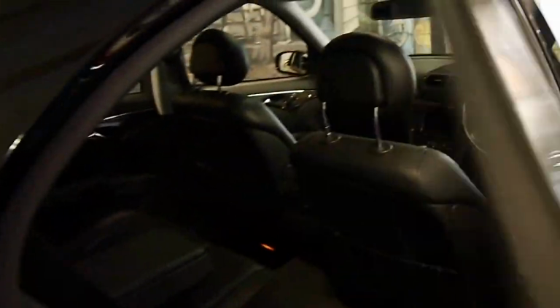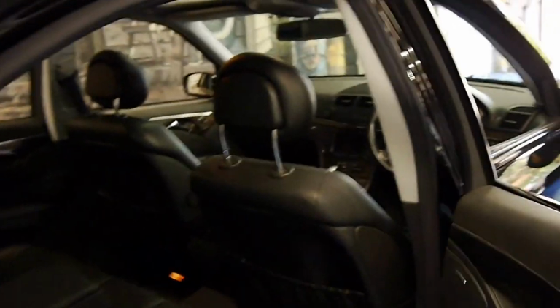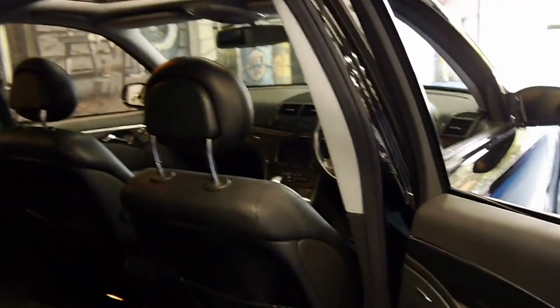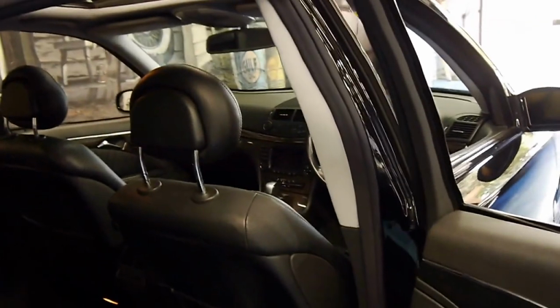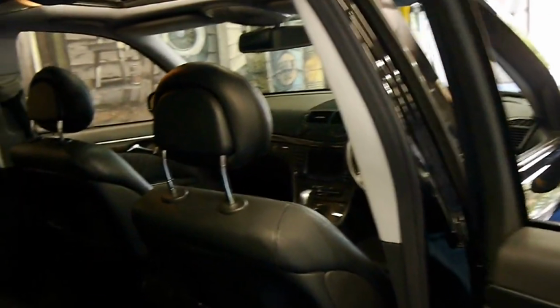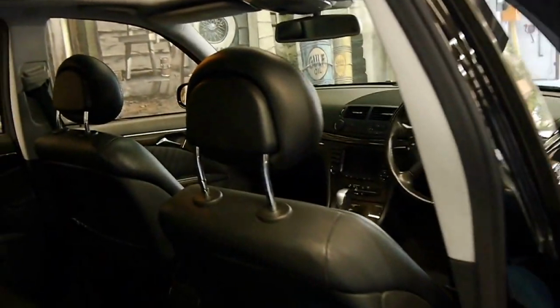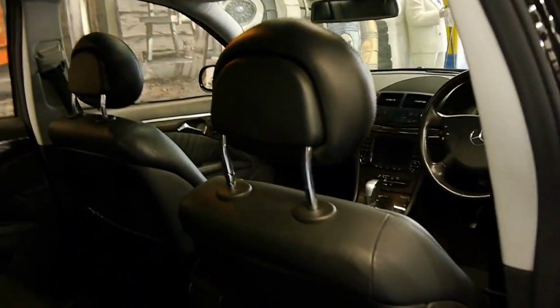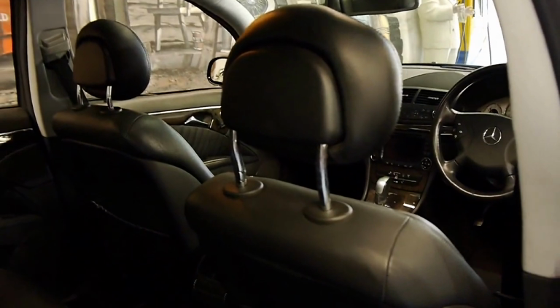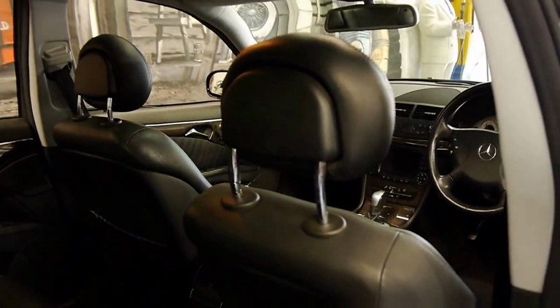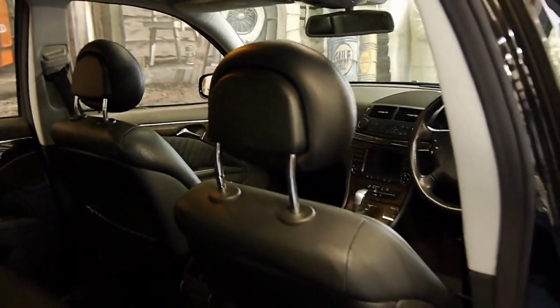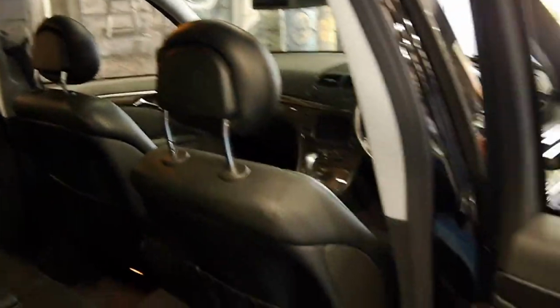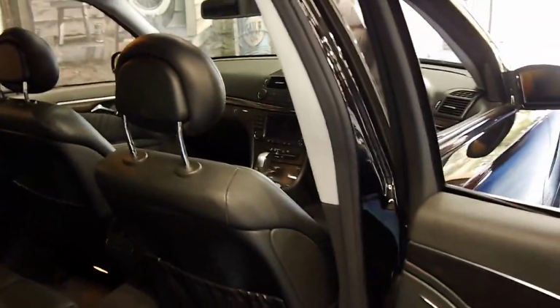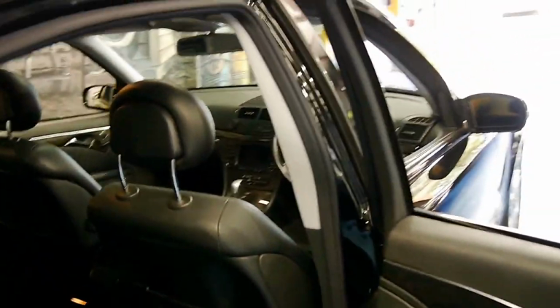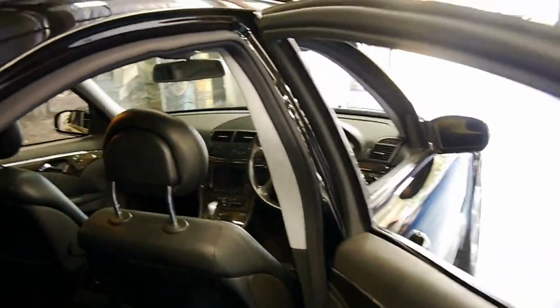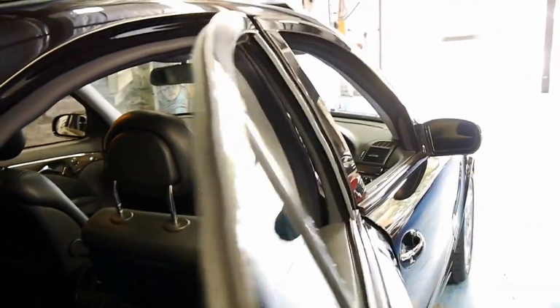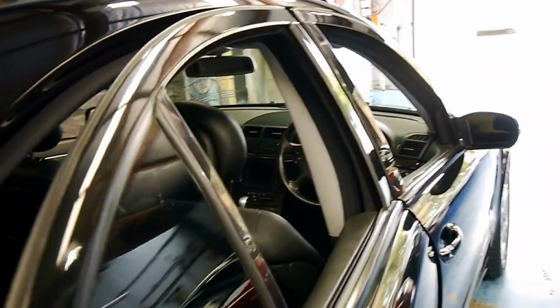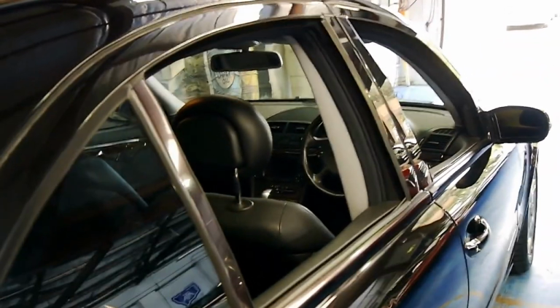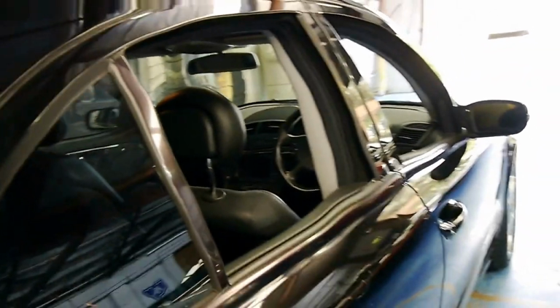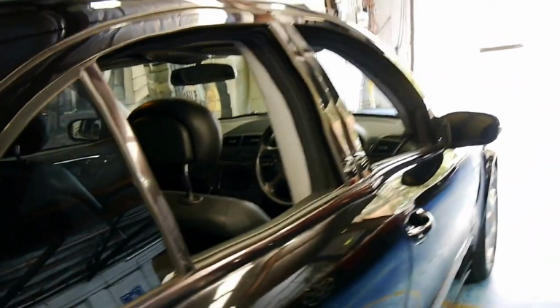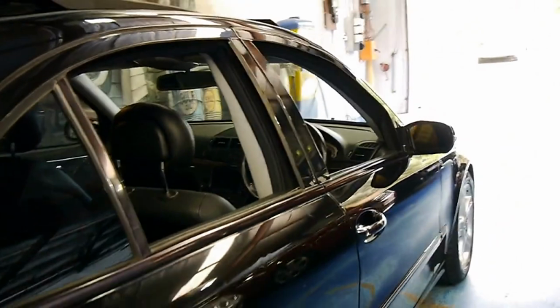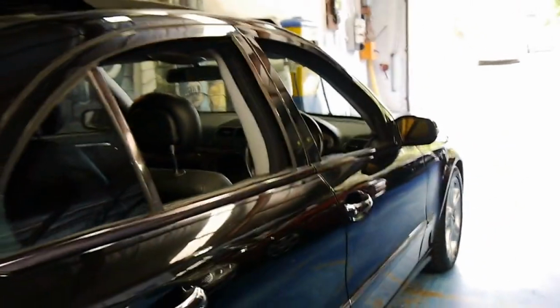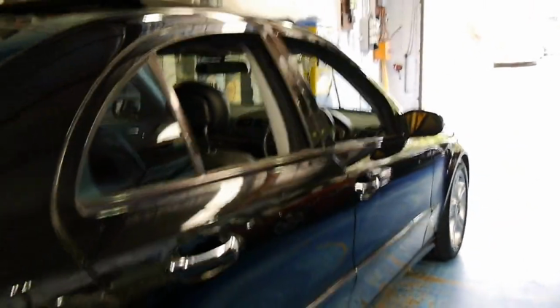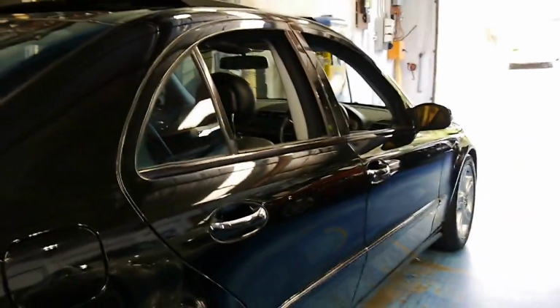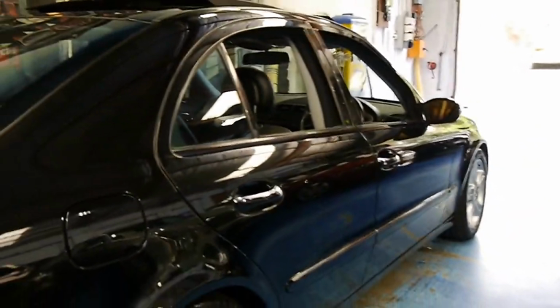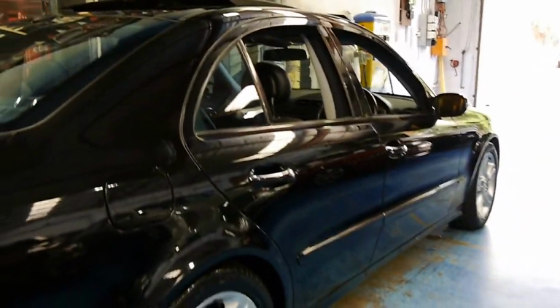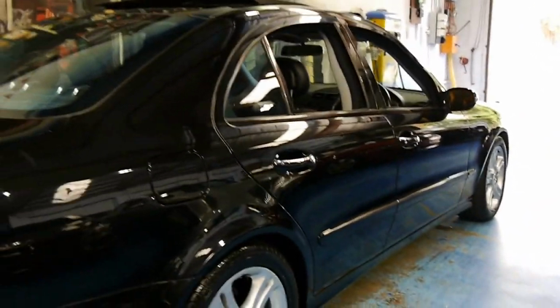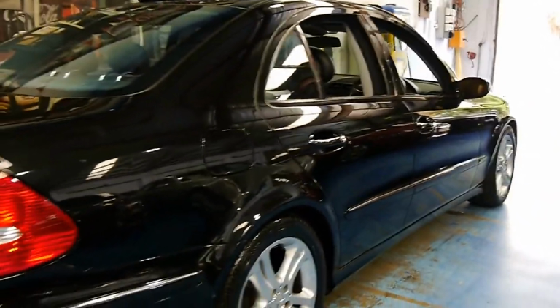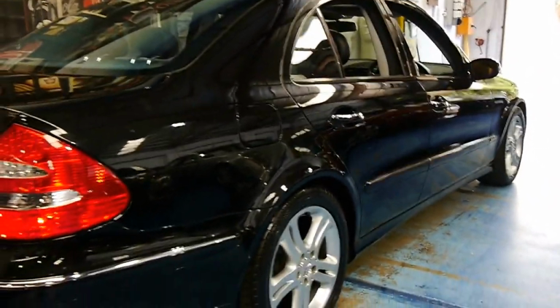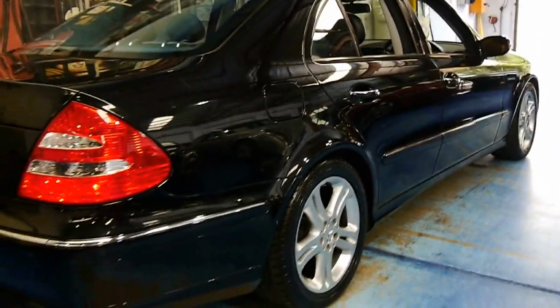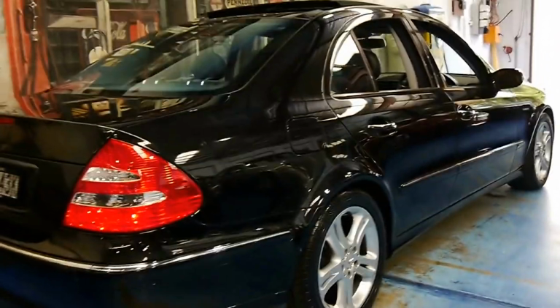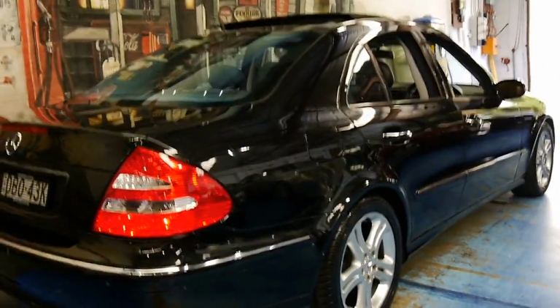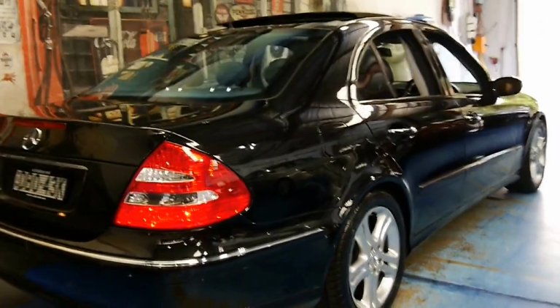The interior's in very good condition. The car's done 96,000 kilometres since new and it's got a very good service history. Every service has been done at the dealer except for the very last one done at a local specialist.